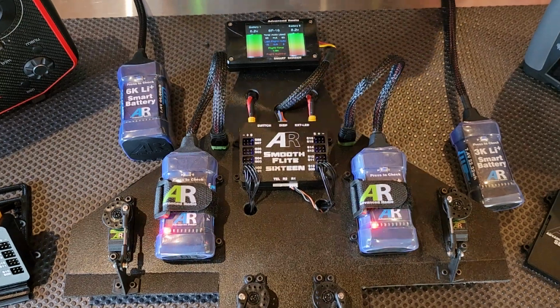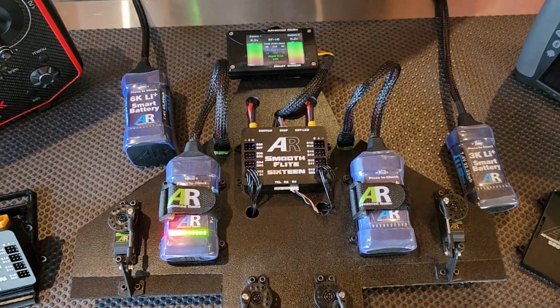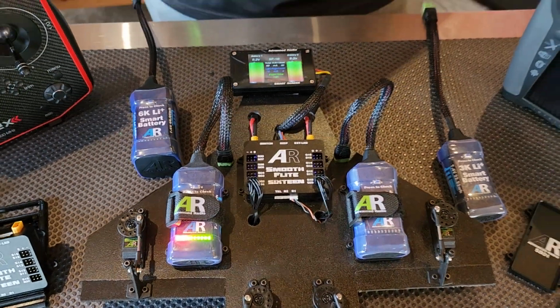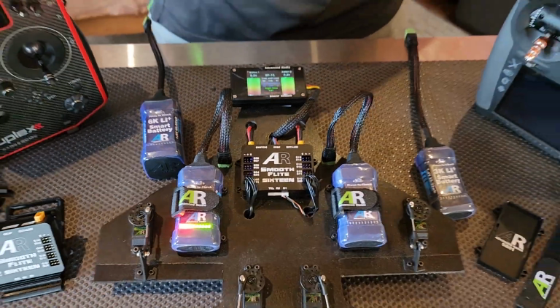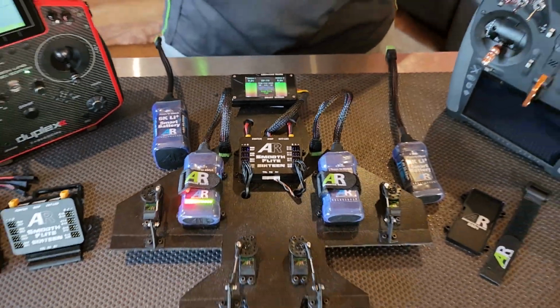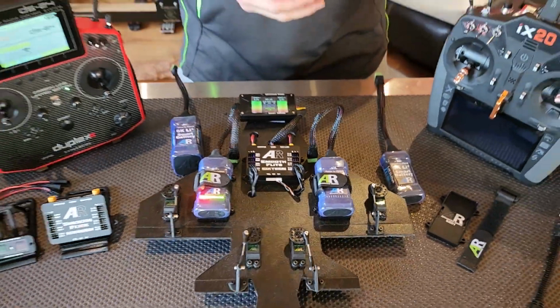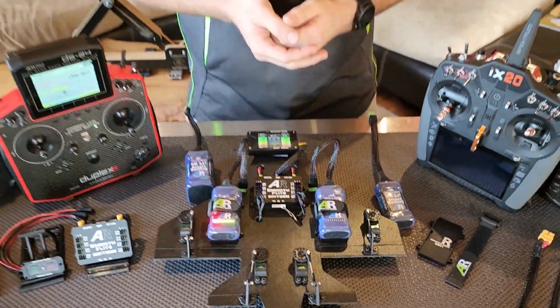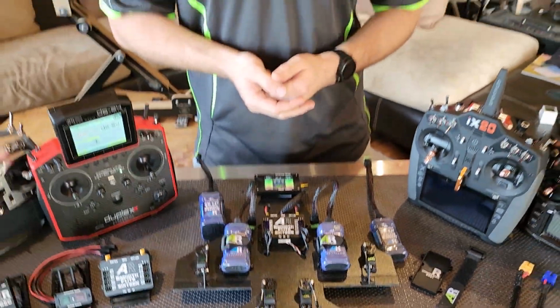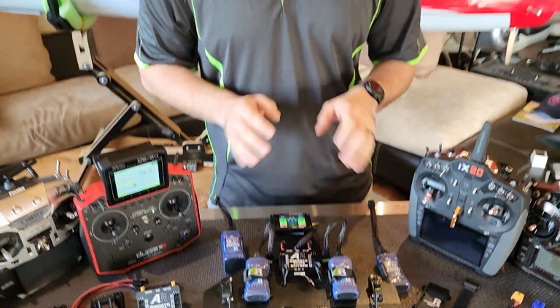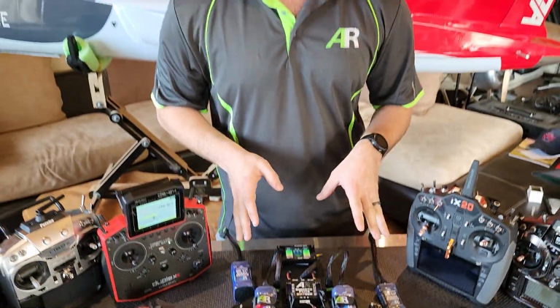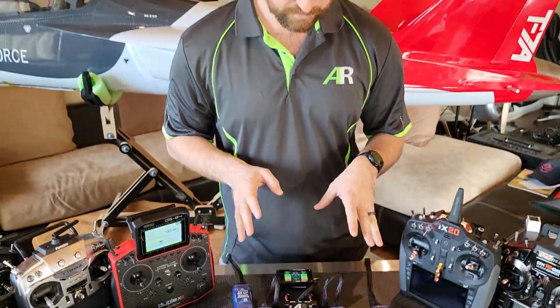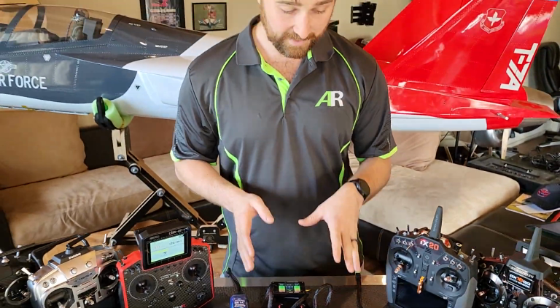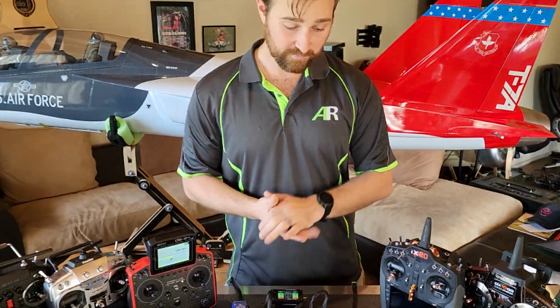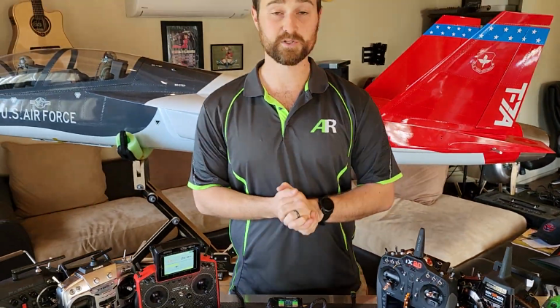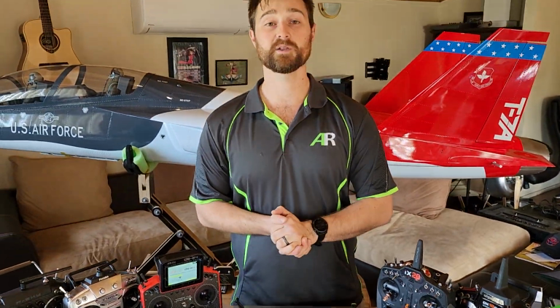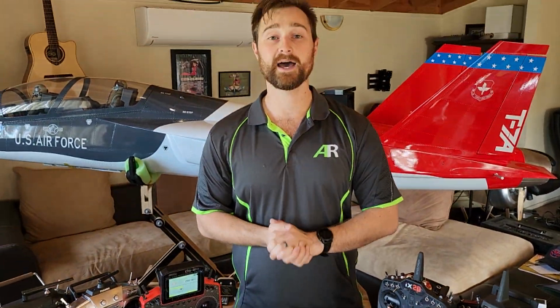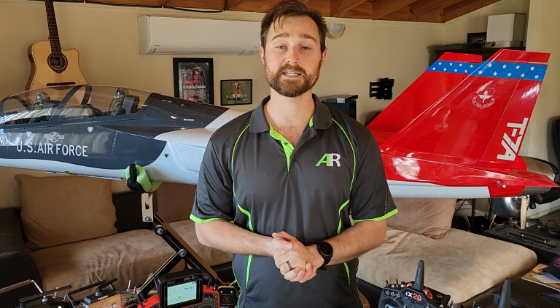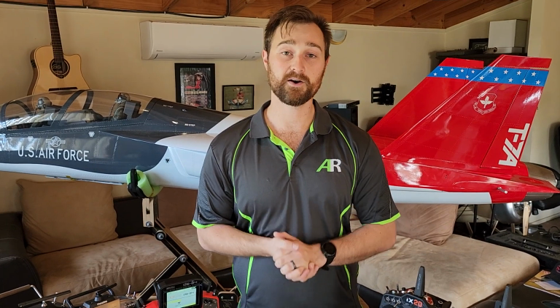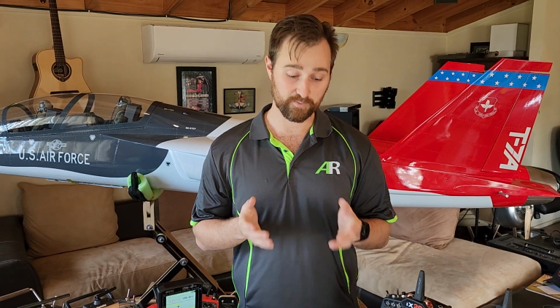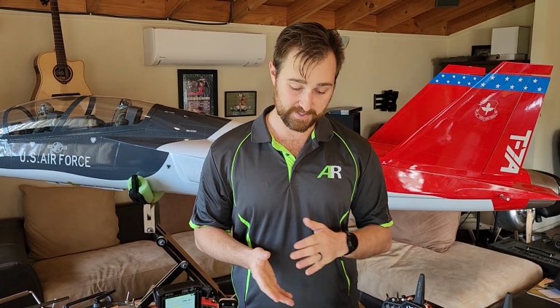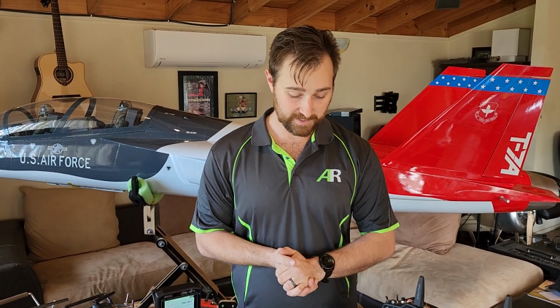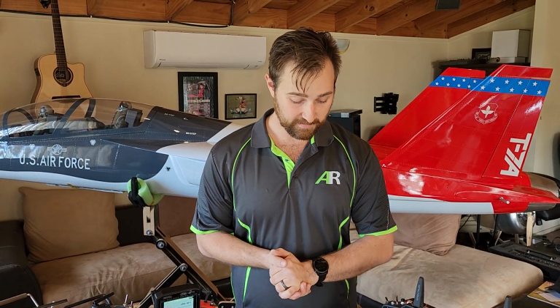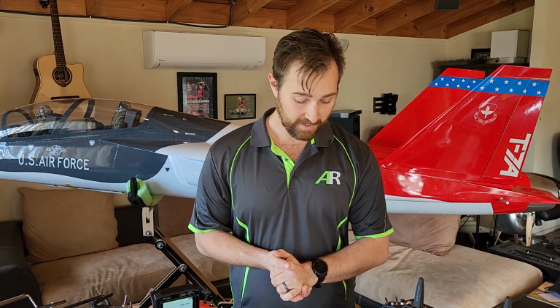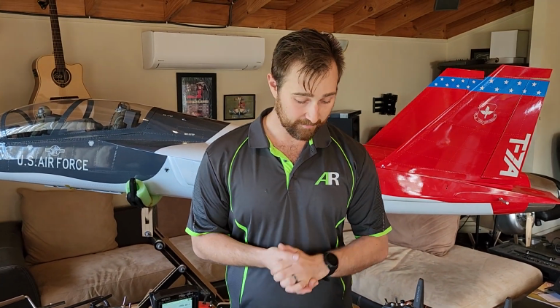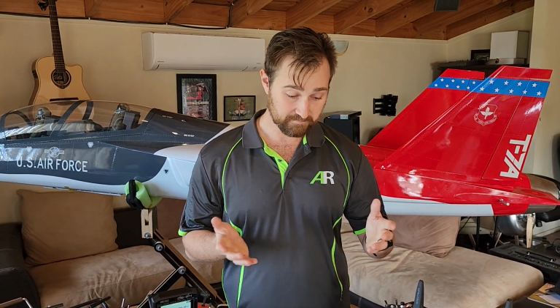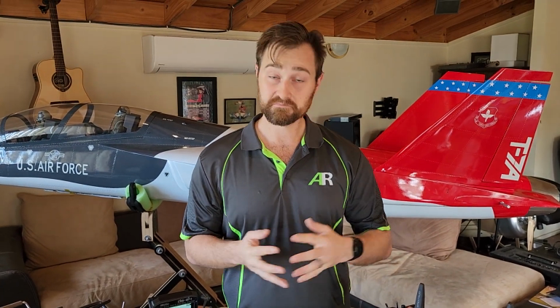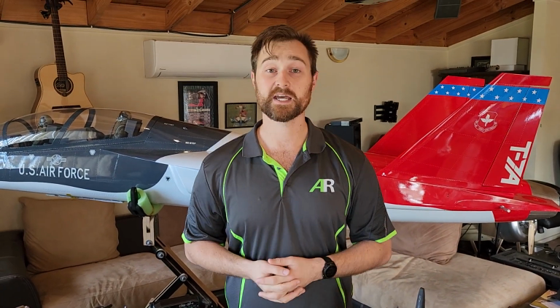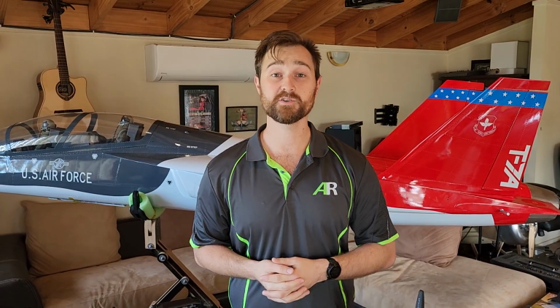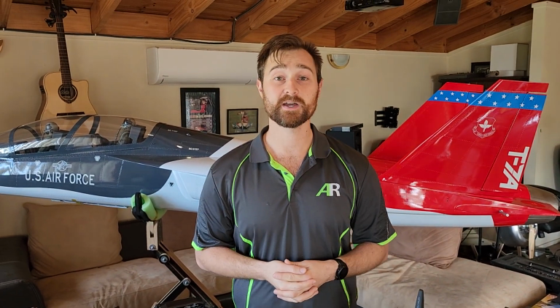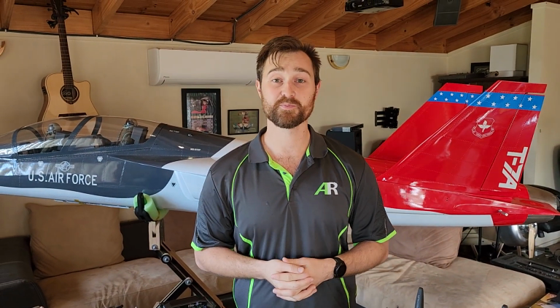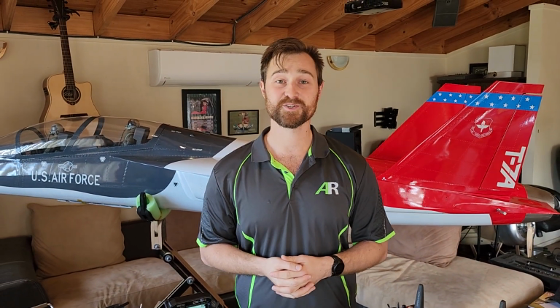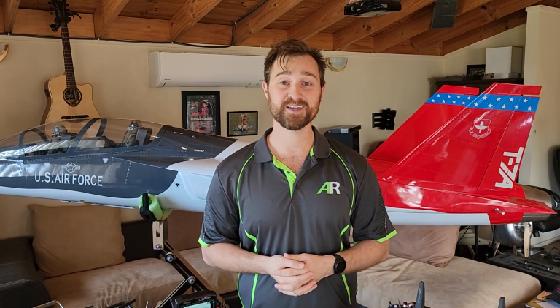That's it in a nutshell for the smart batteries. They're available right now from your local AR dealer or from us directly. Stay tuned — we have more products on the way.